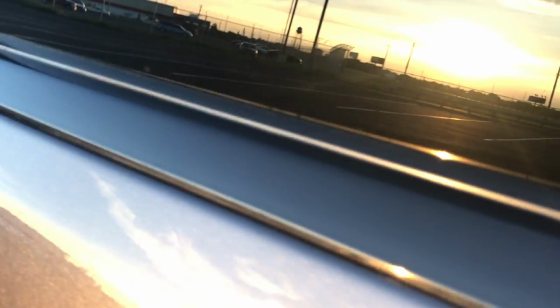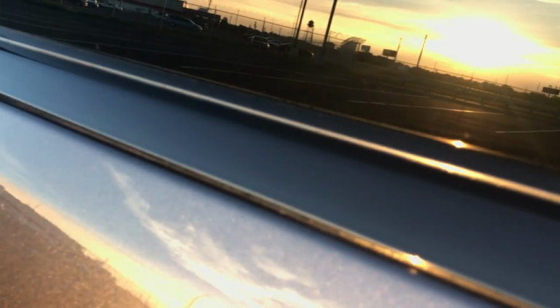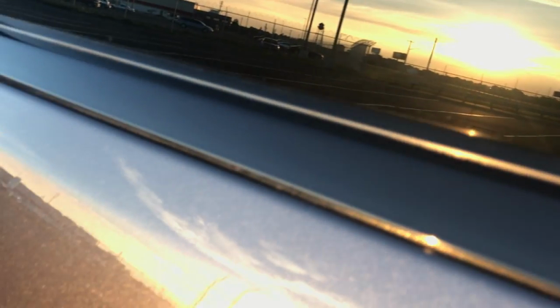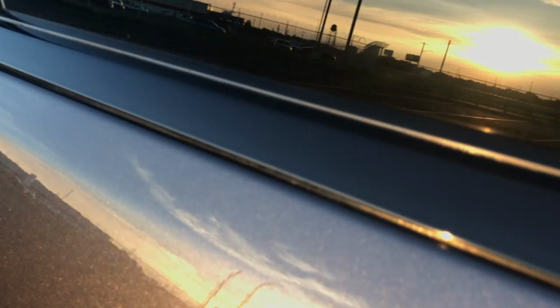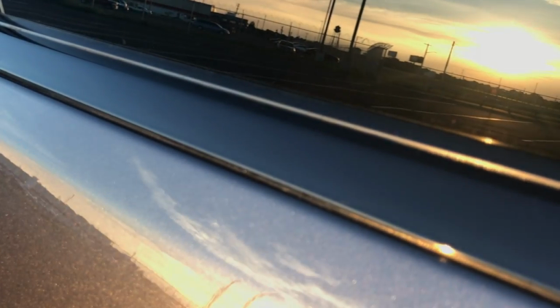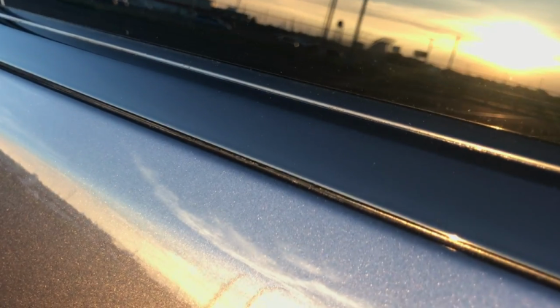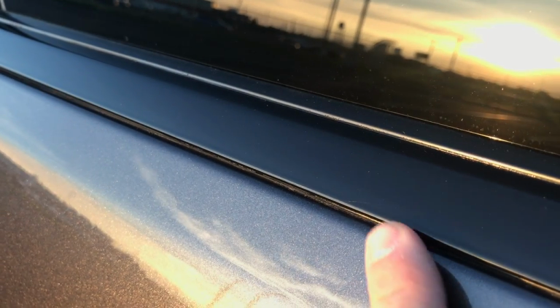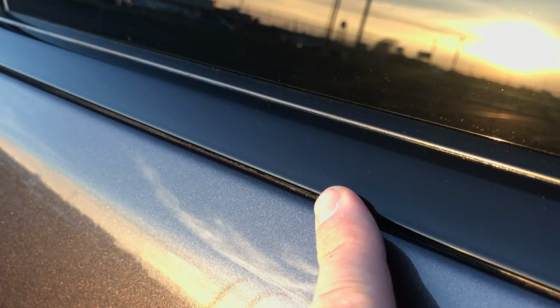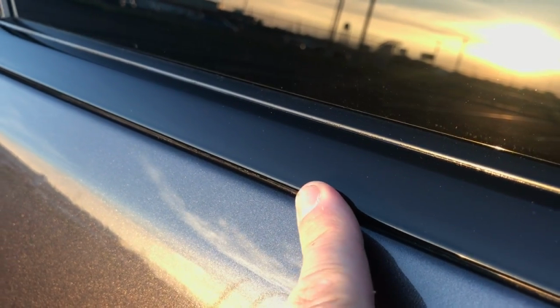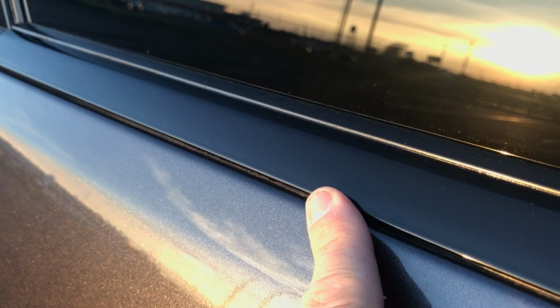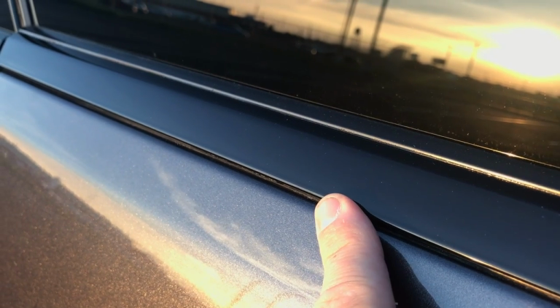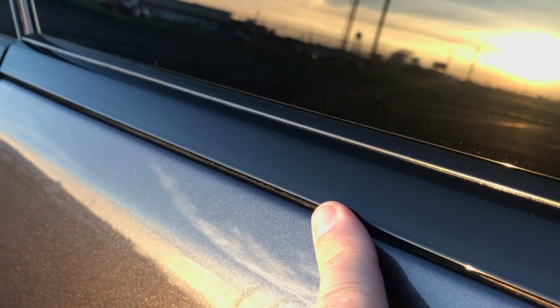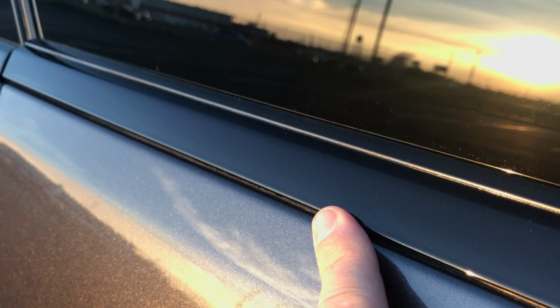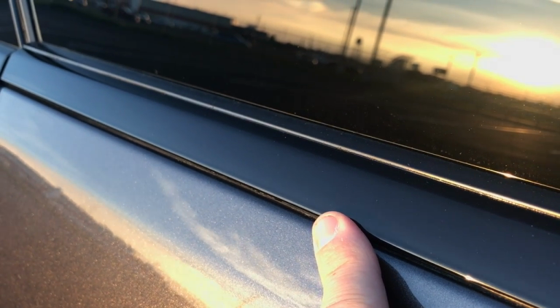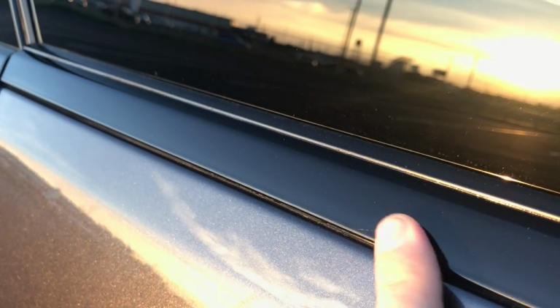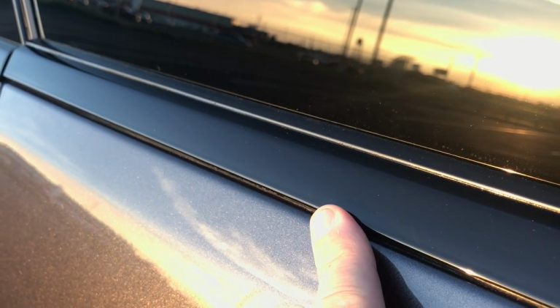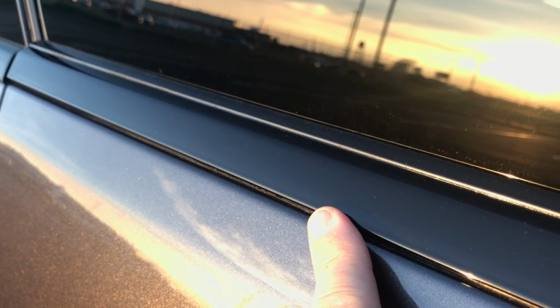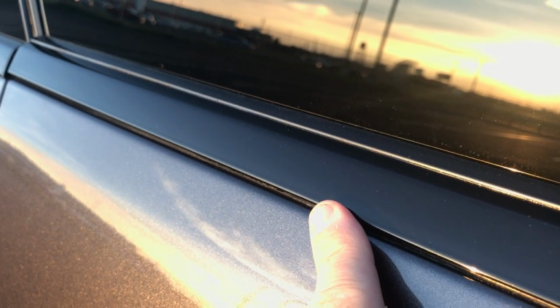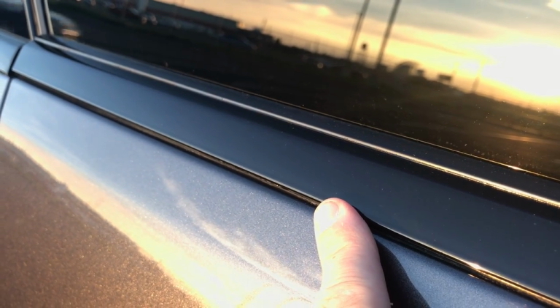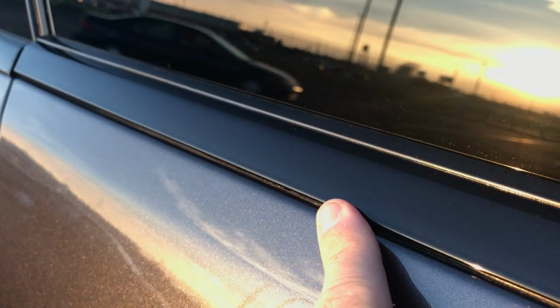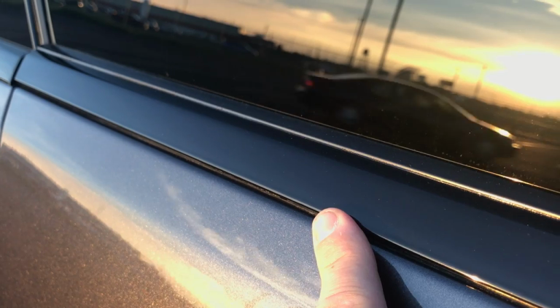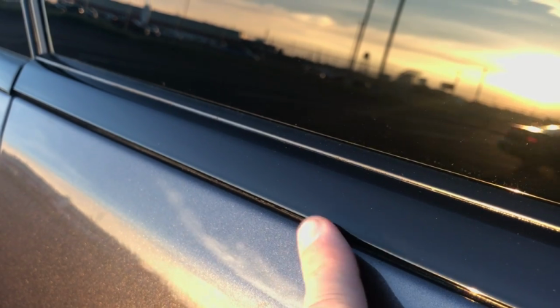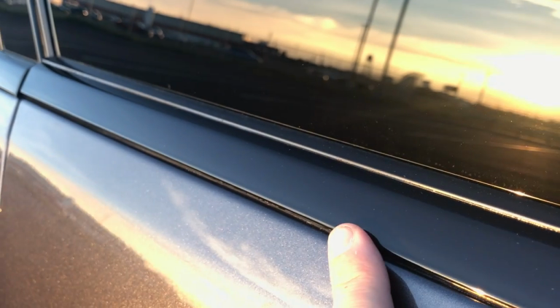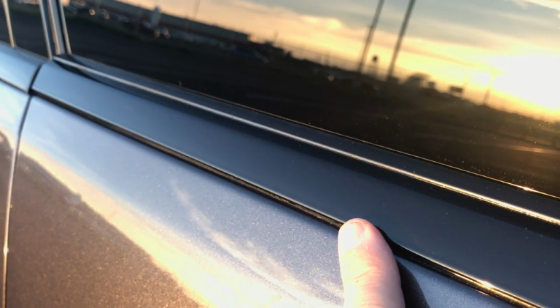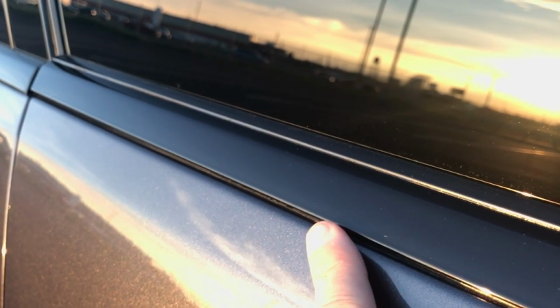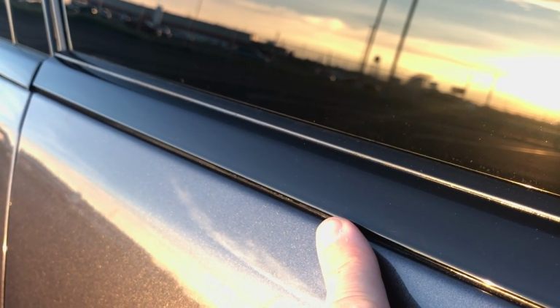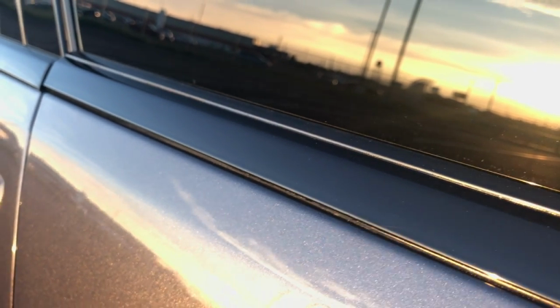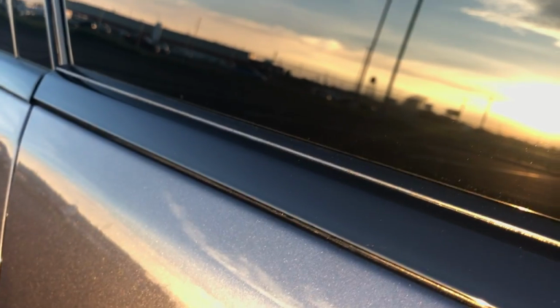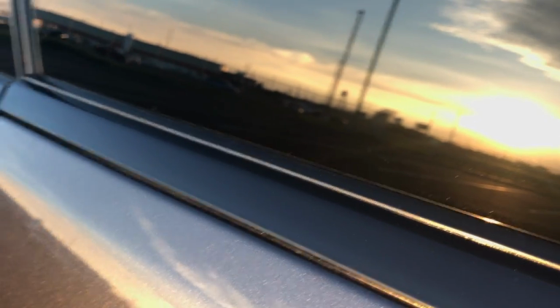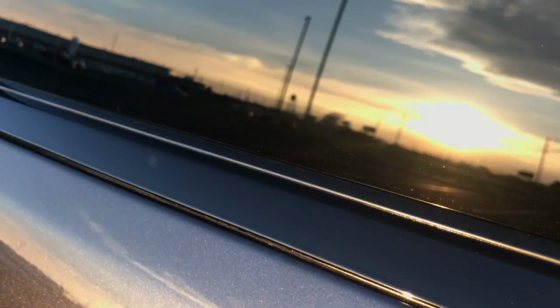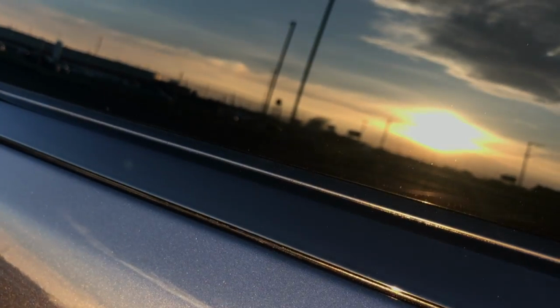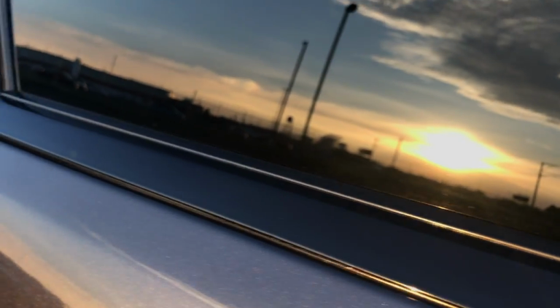This auto flex acts and looks like paint. You can wet sand it and you can wax it. But if you want to remove it, it comes off just like Plasti Dip.